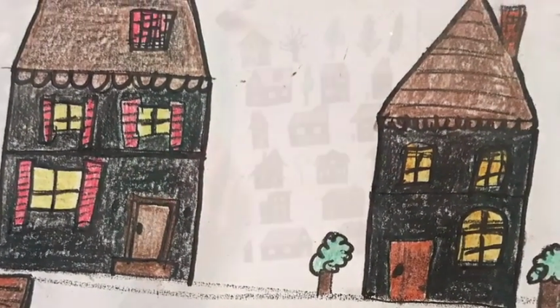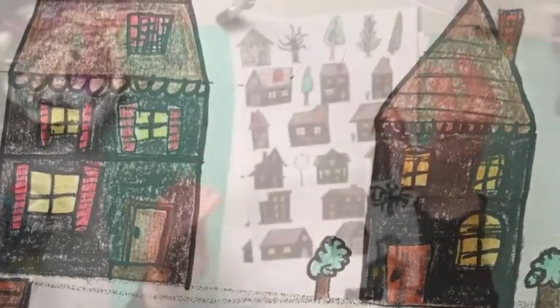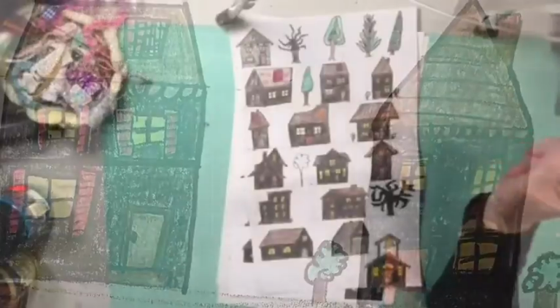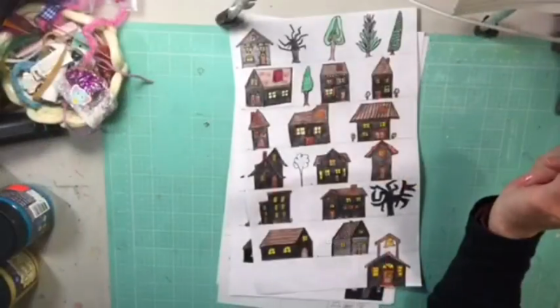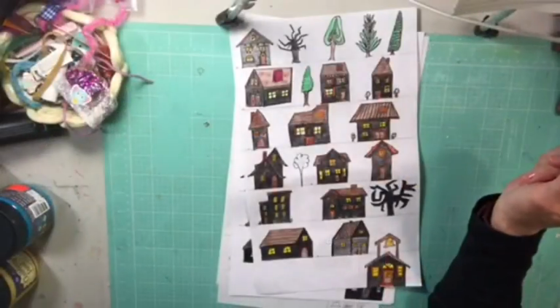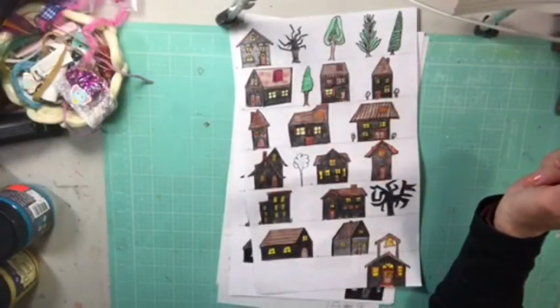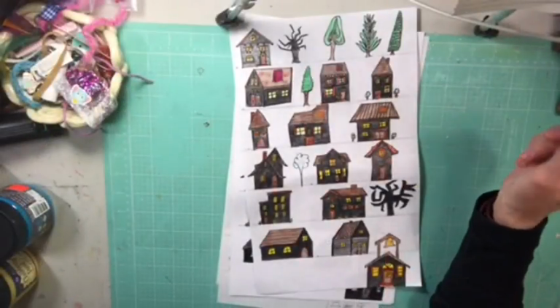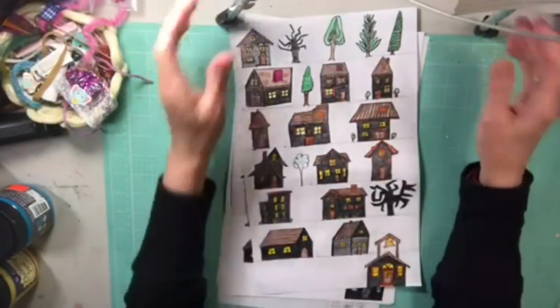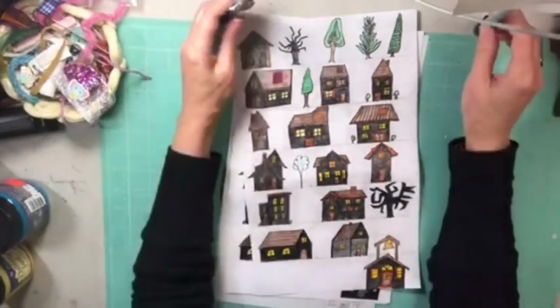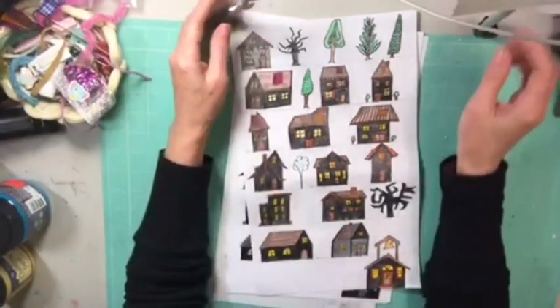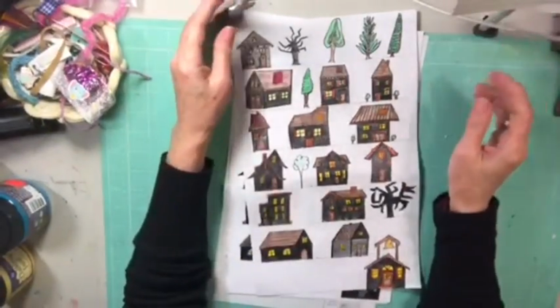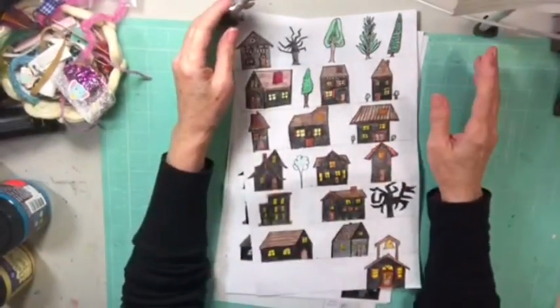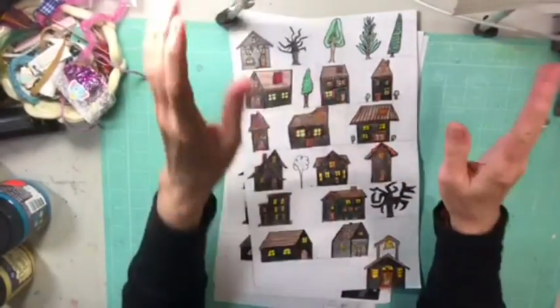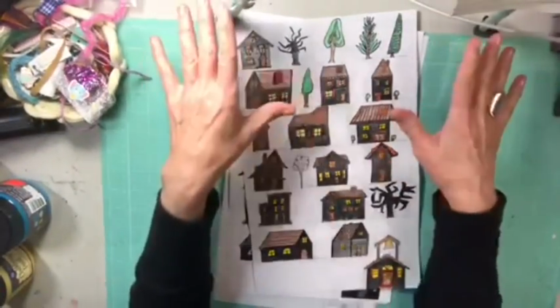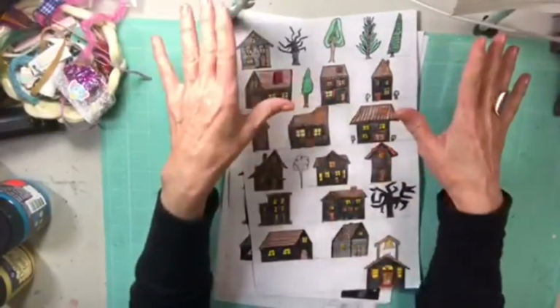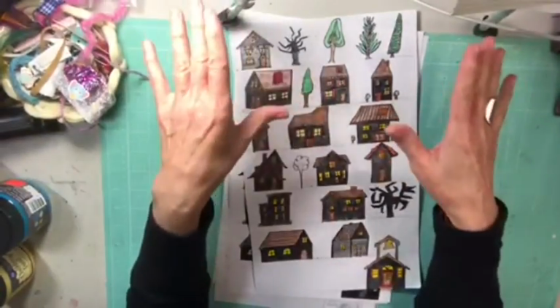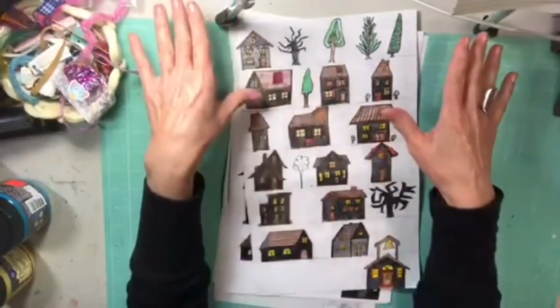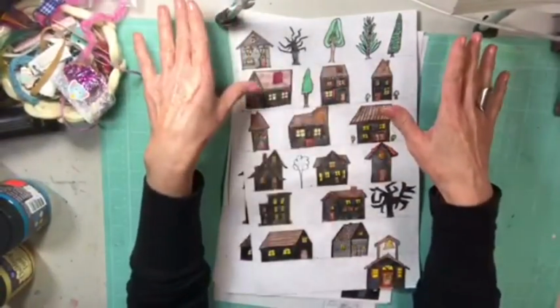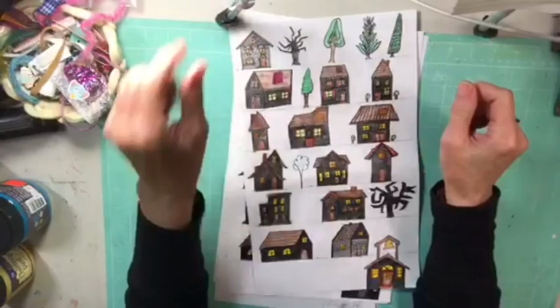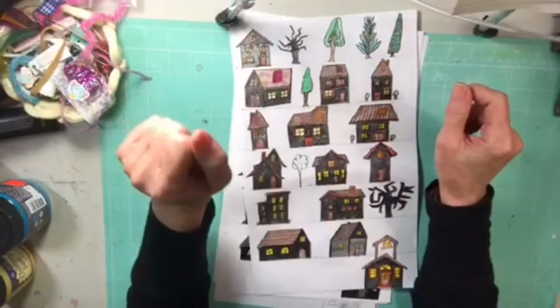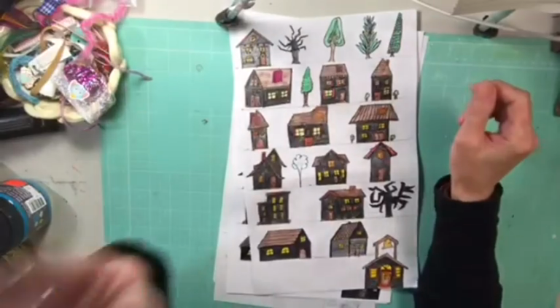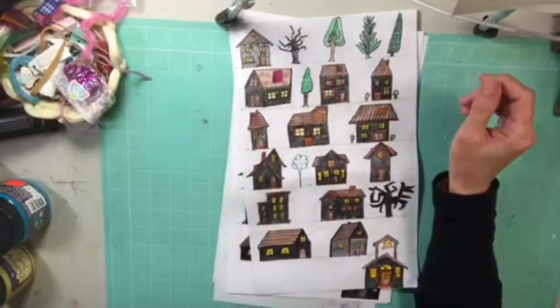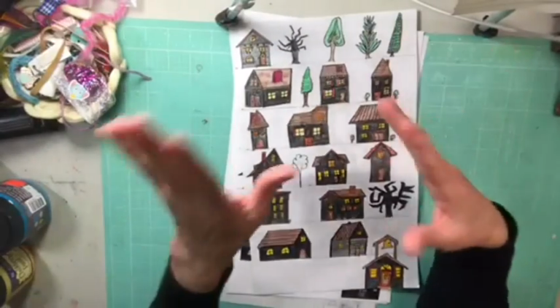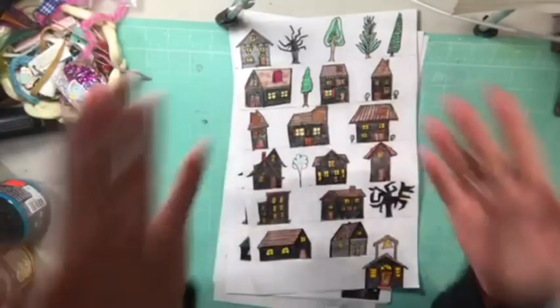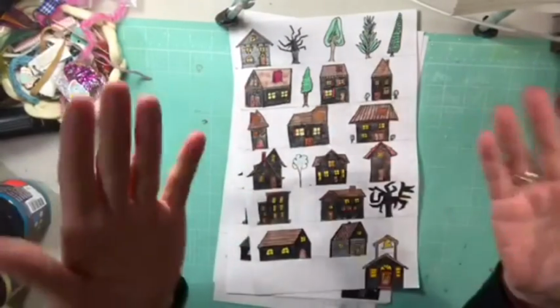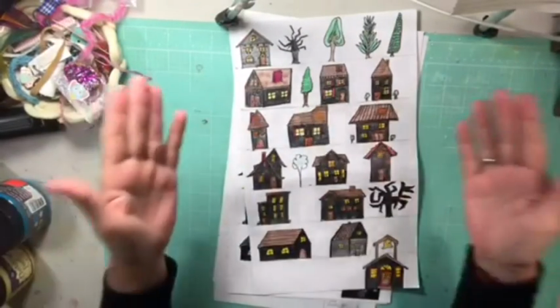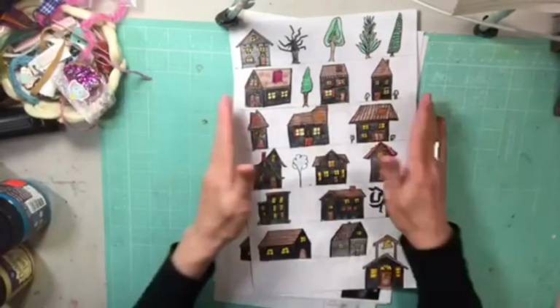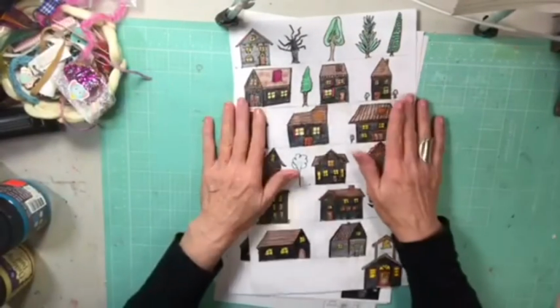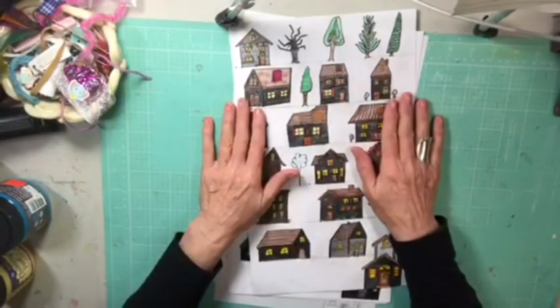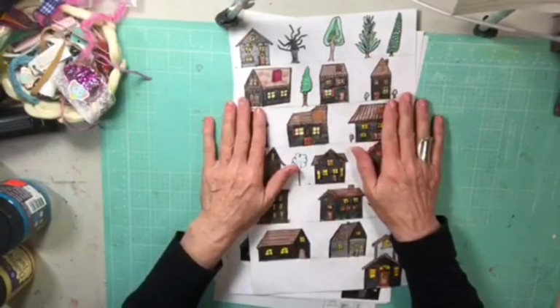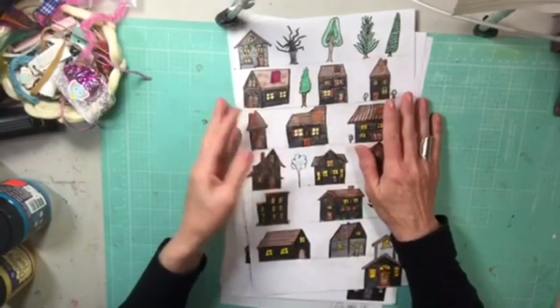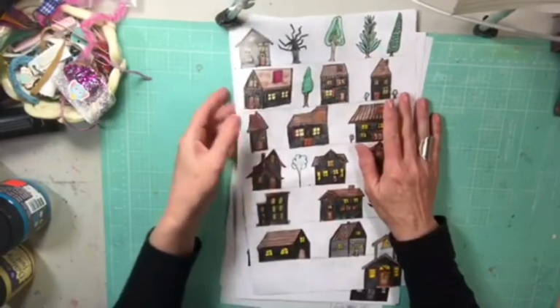Hi guys, it's Dawn from Let's Make a Mess Today. How are you doing? I know the camera is up kind of high because I haven't put it down low — I'm going to be working on a project where I'll need it up kind of high. So I apologize.